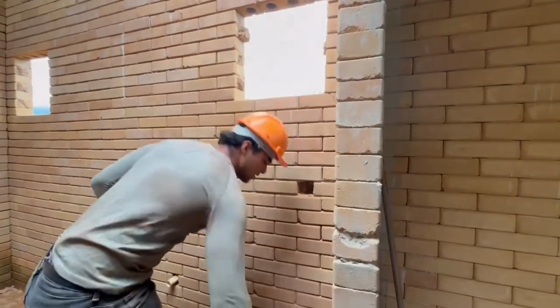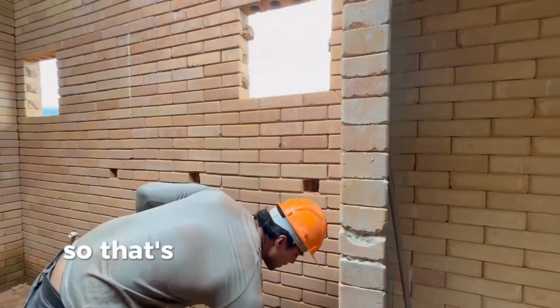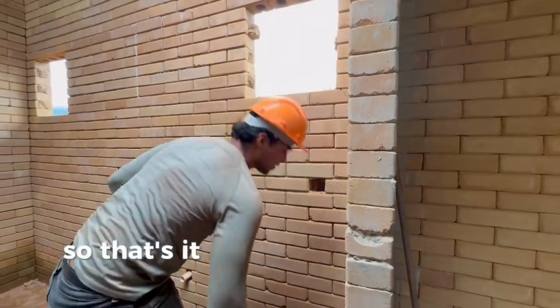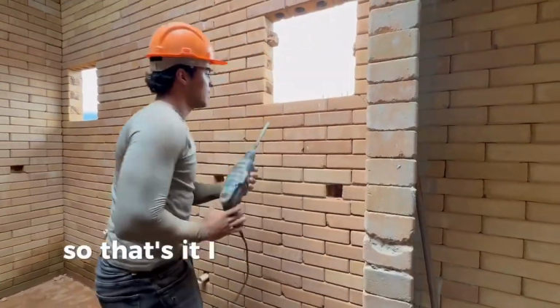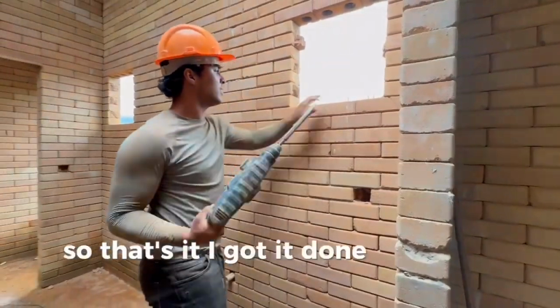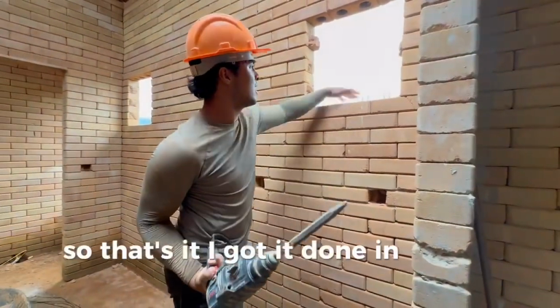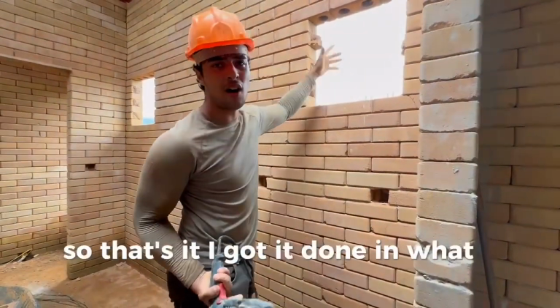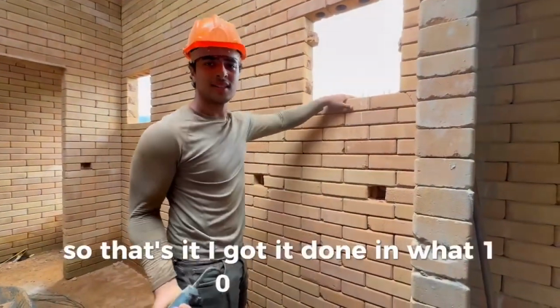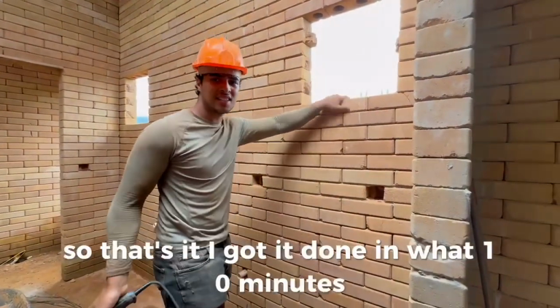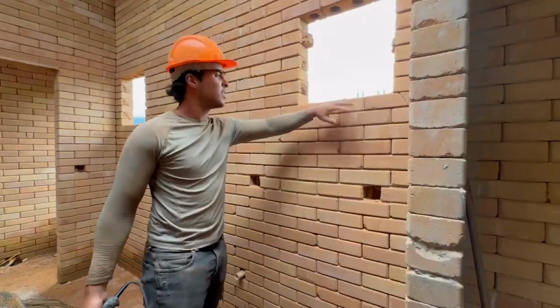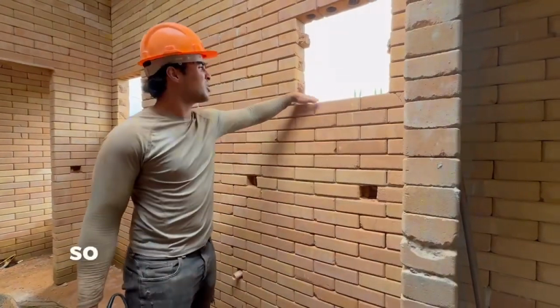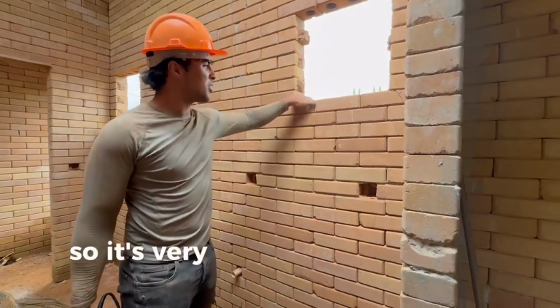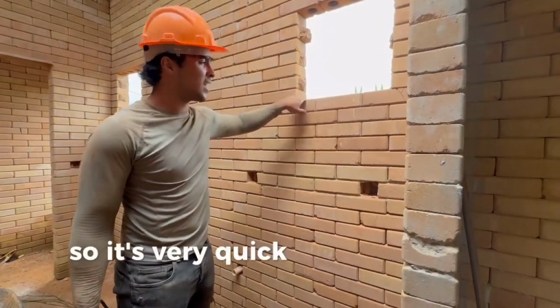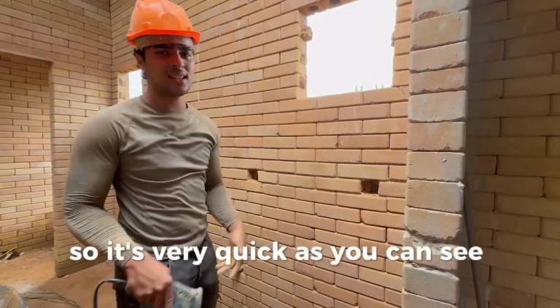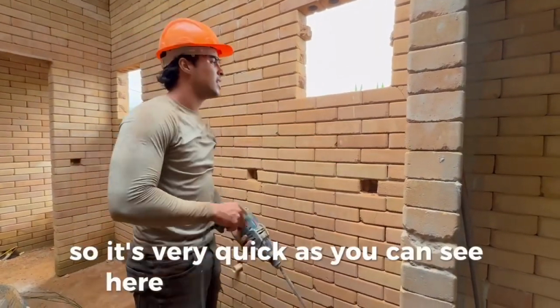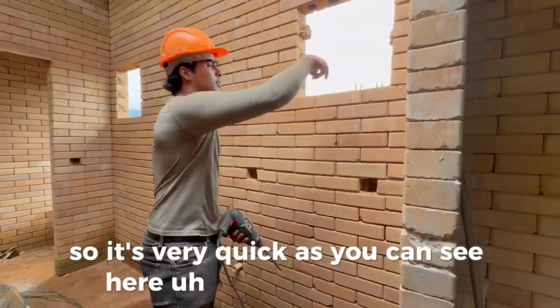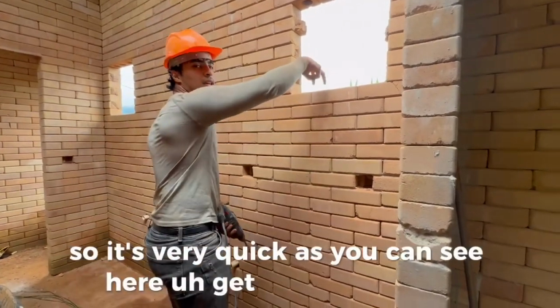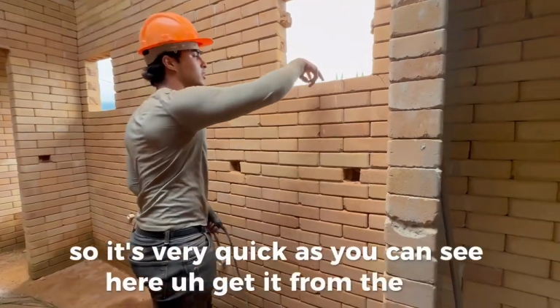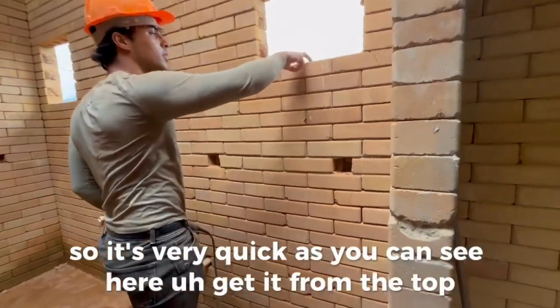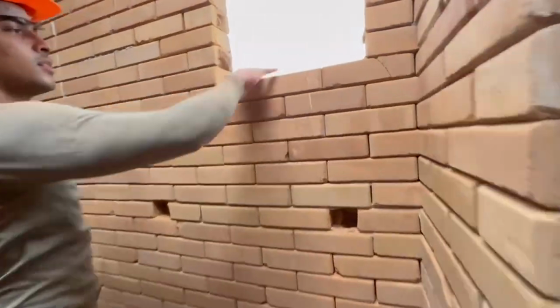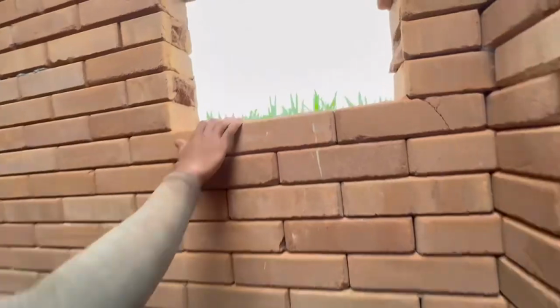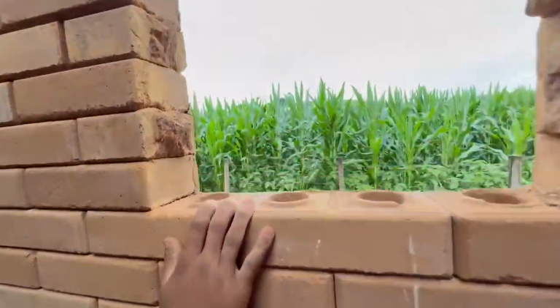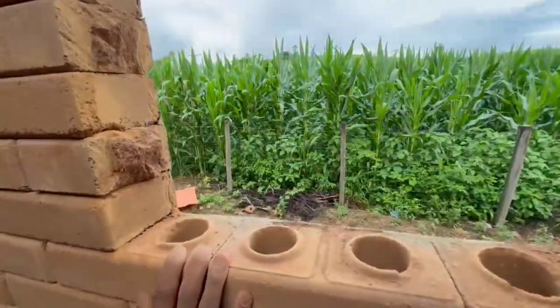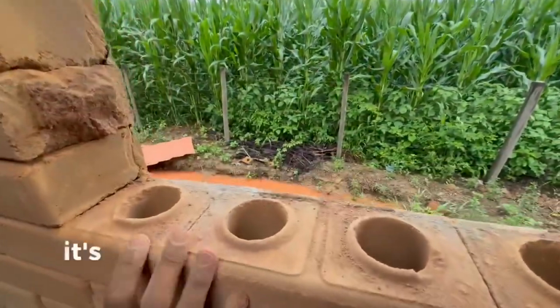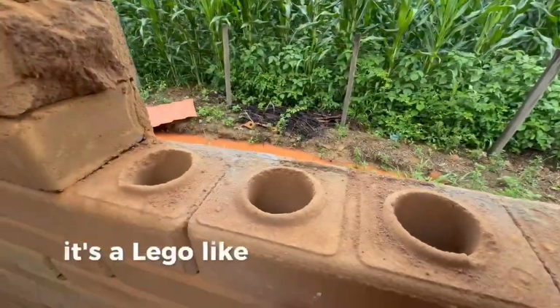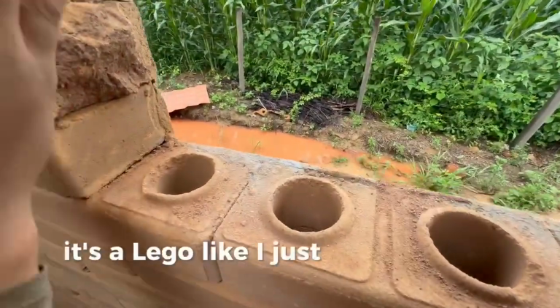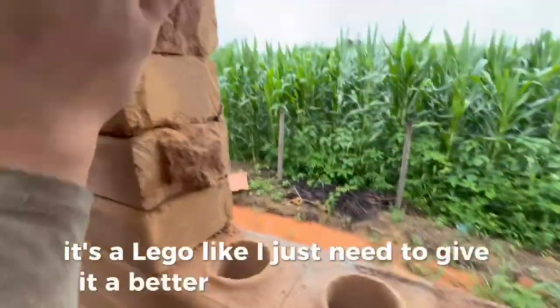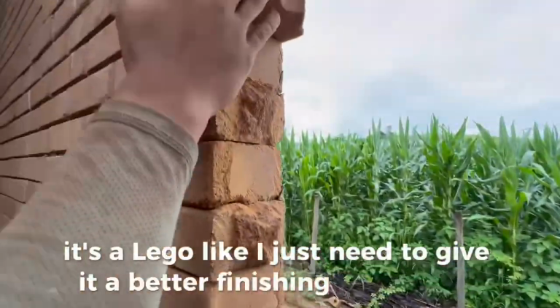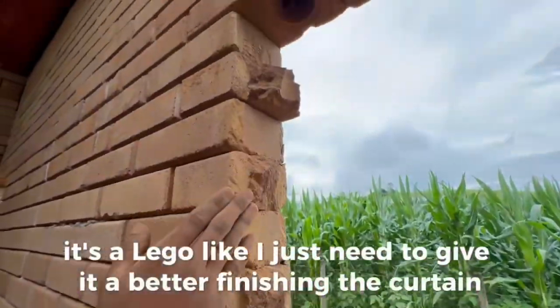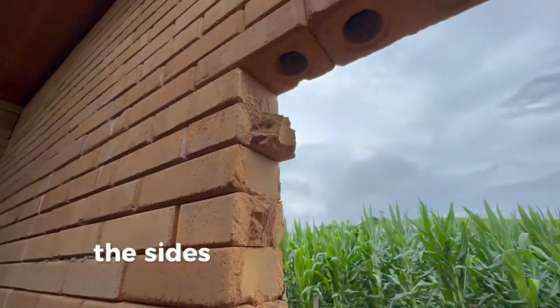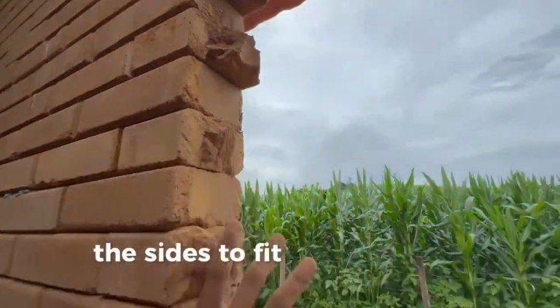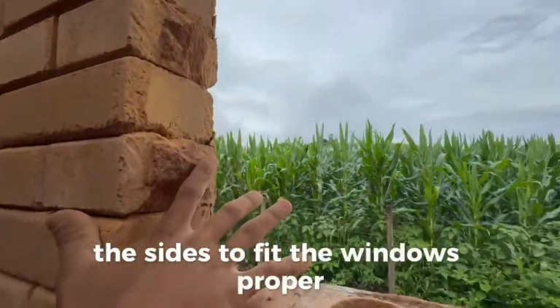That's it — I got it done in 10 minutes, very quick as you can see. Get it from the top. It's like Lego. I just need to give it a better finish on the cuts on the sides to fit the windows properly, but that's pretty much it.